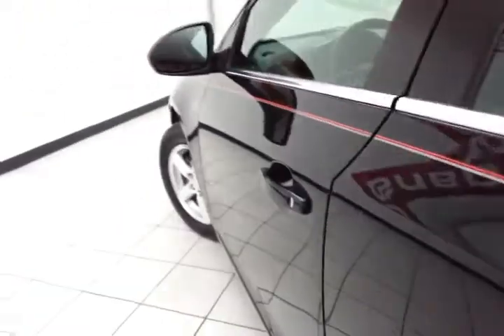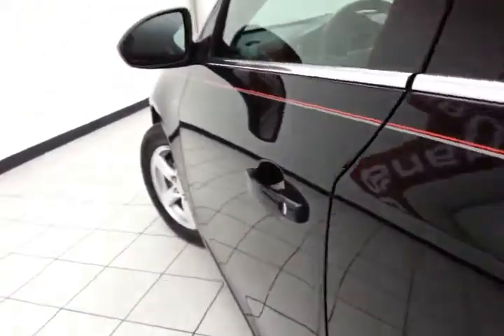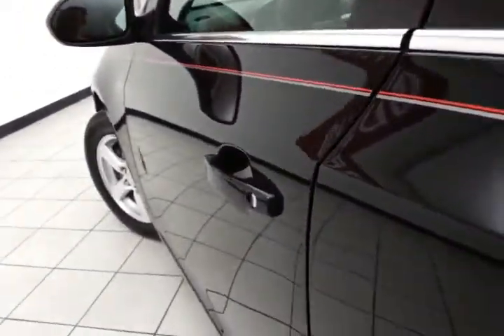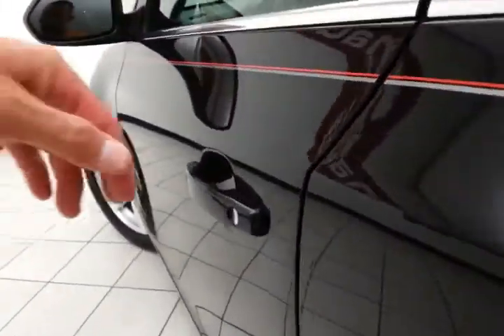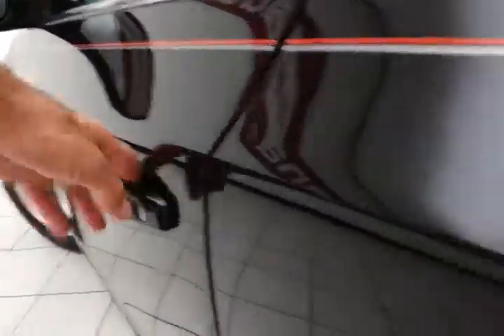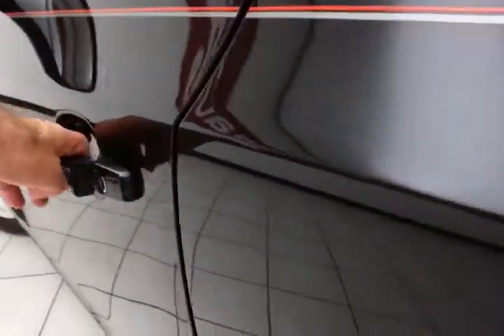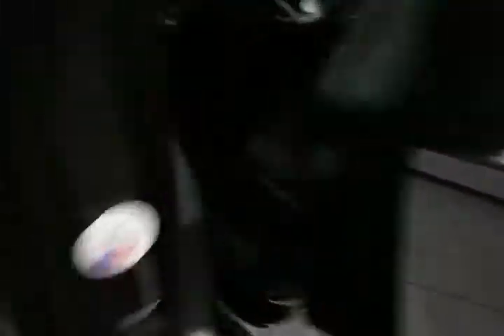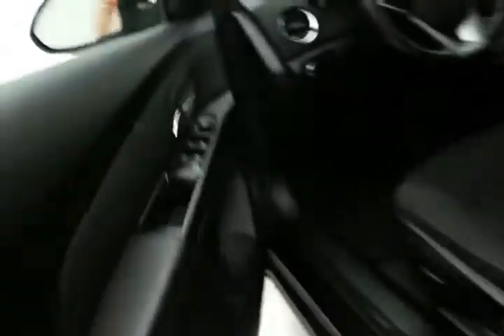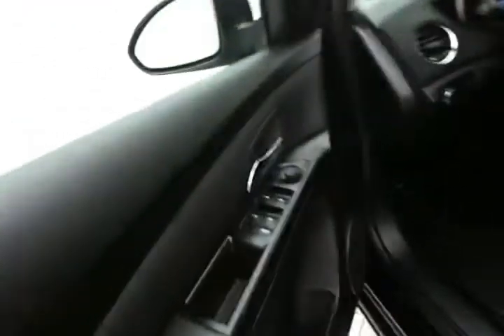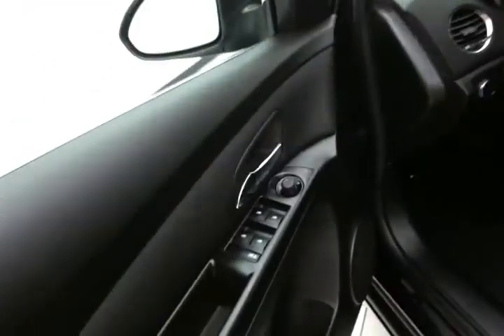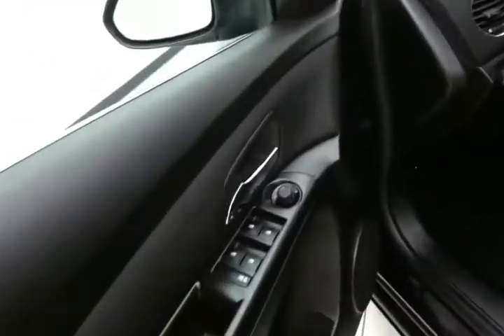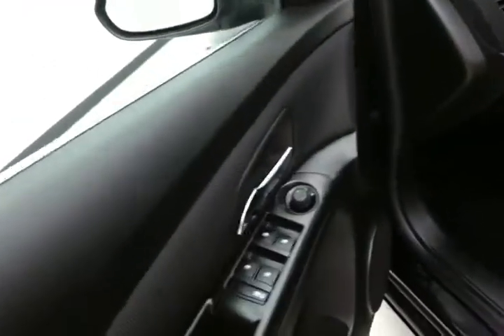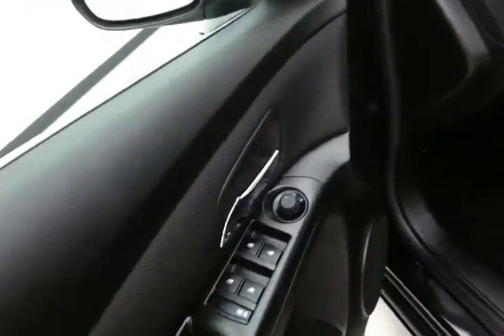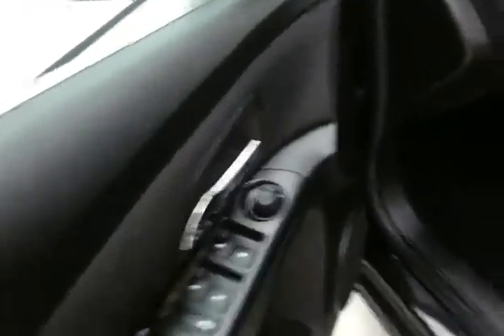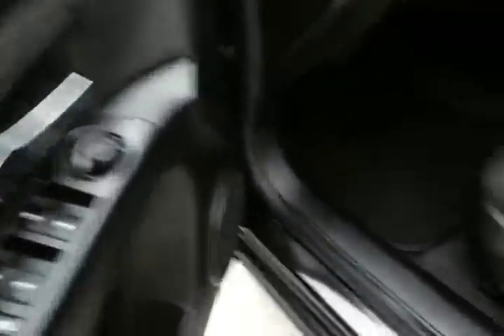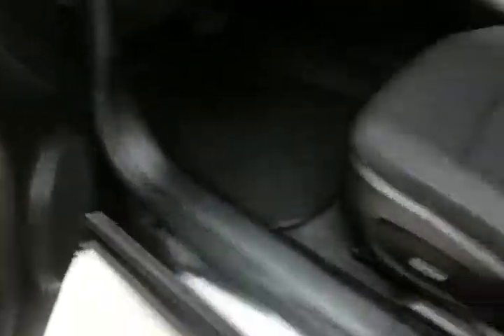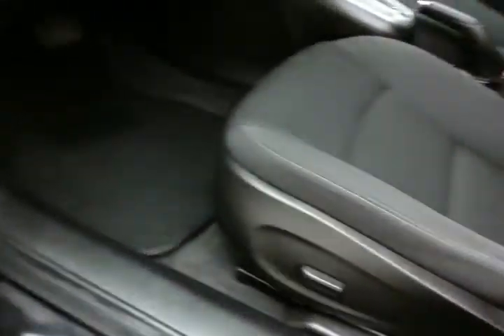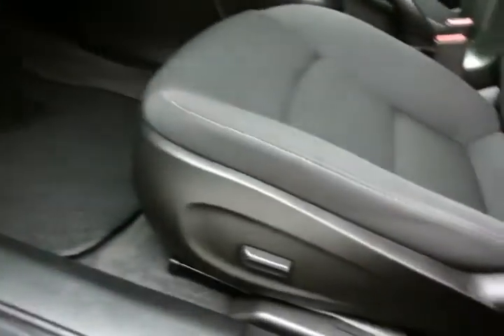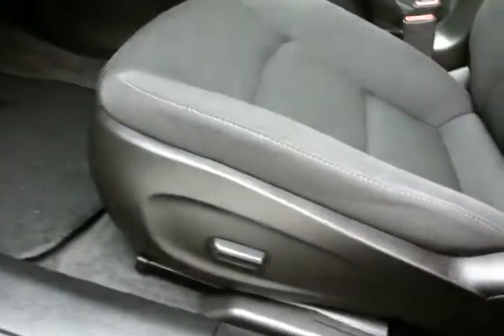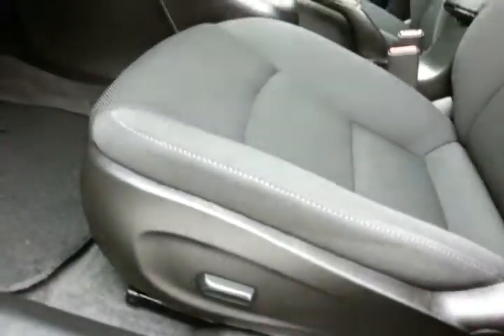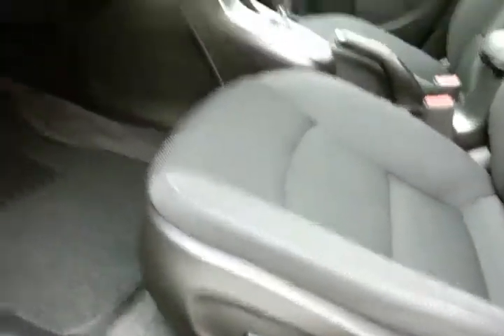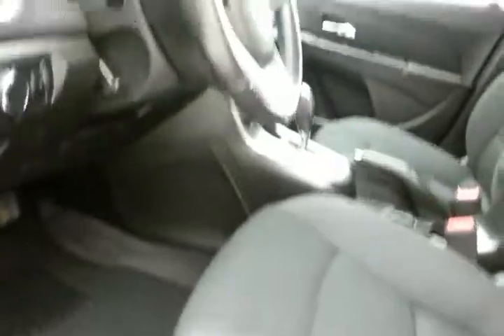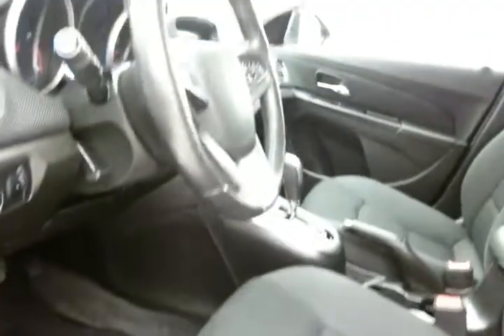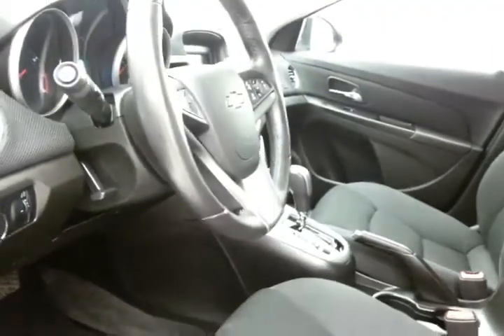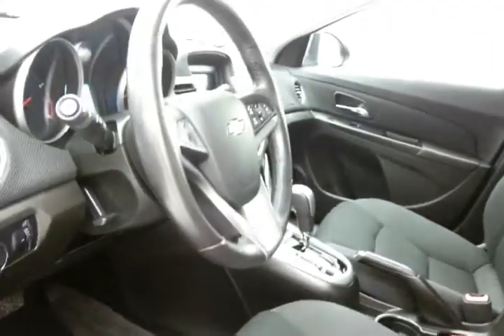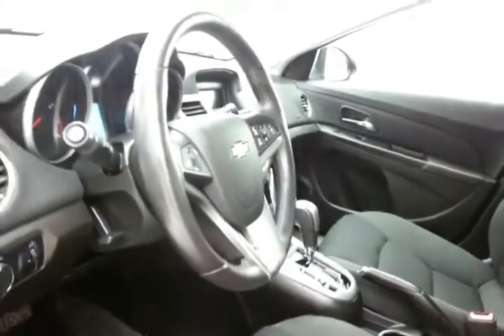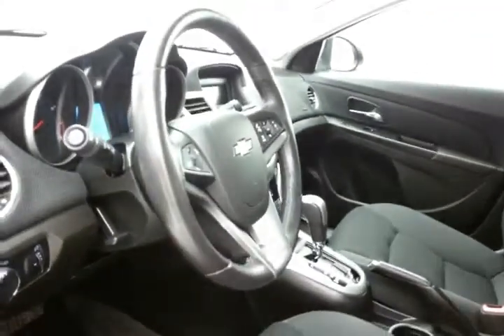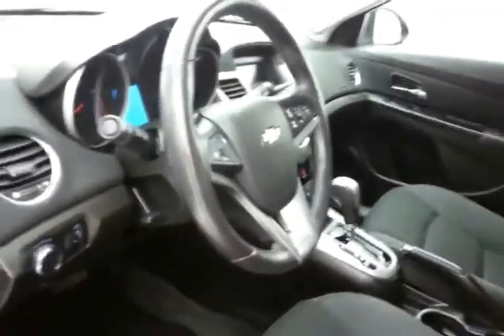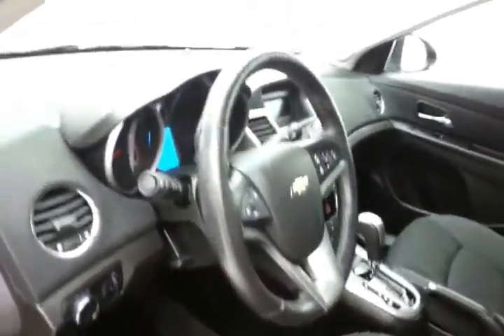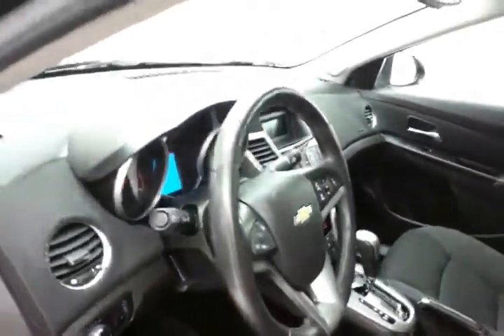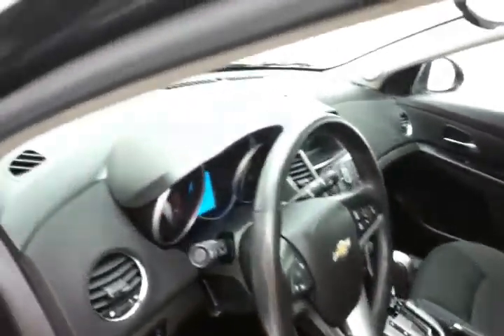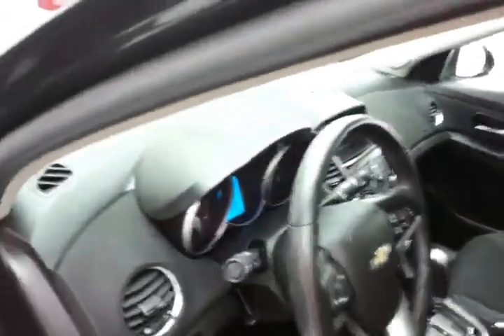The LT has keyless entry with remote start, power windows, locks, and mirrors, power driver's seat, as well as tilt and telescopic steering wheel to put you in that perfect driving position.